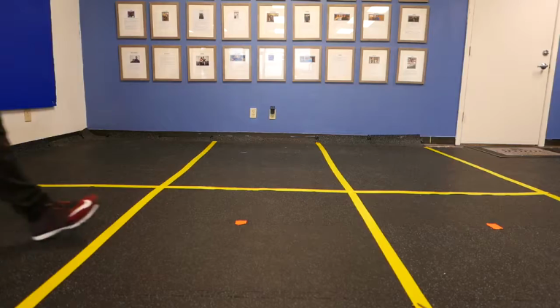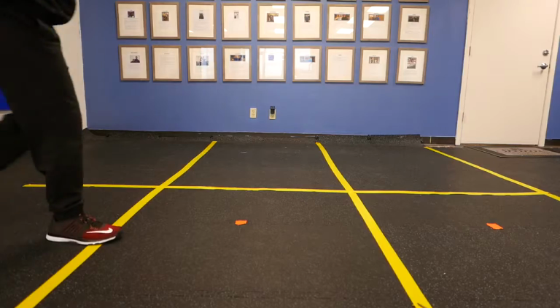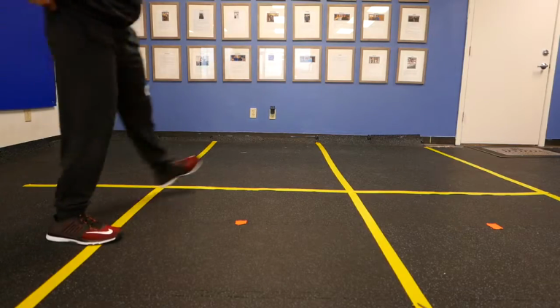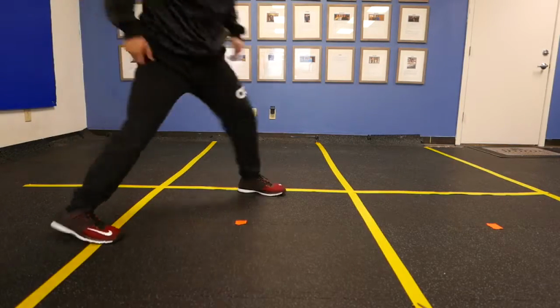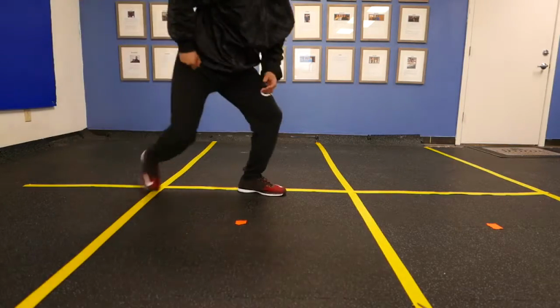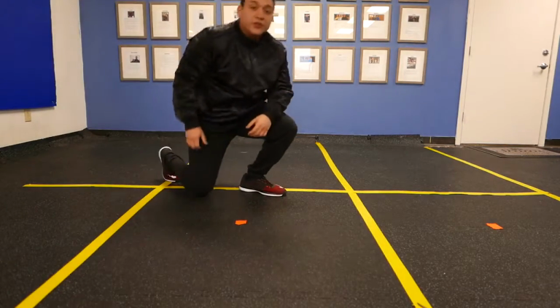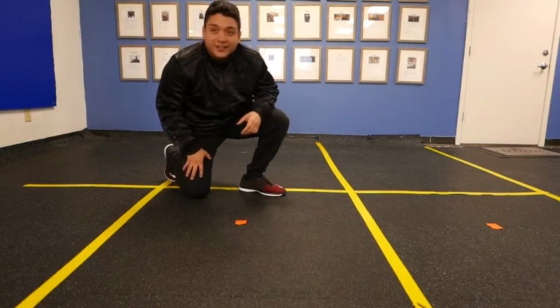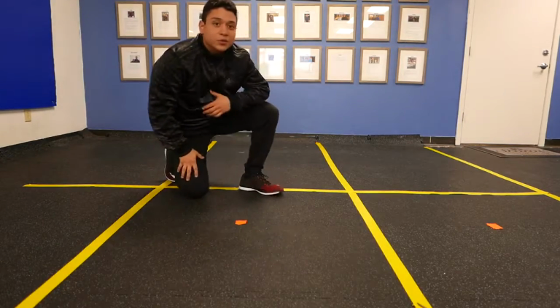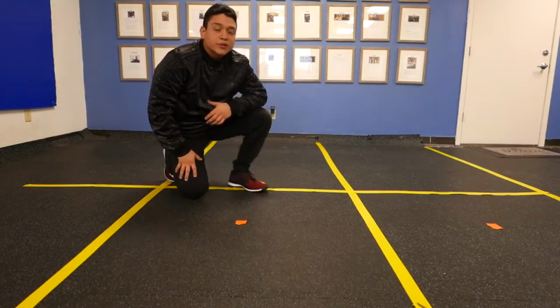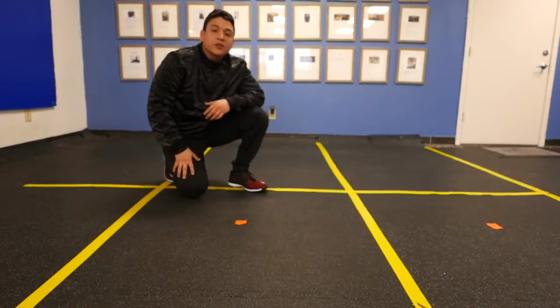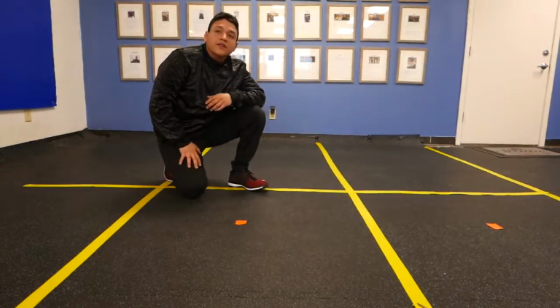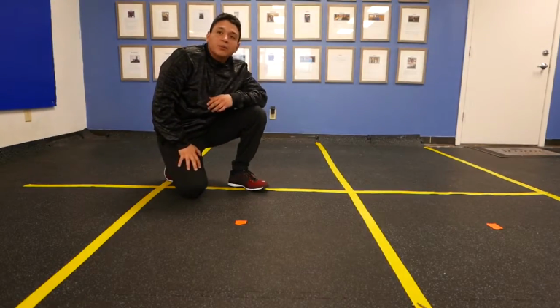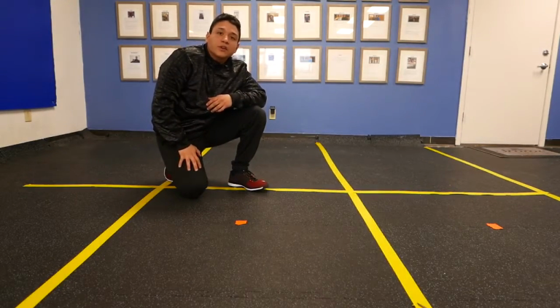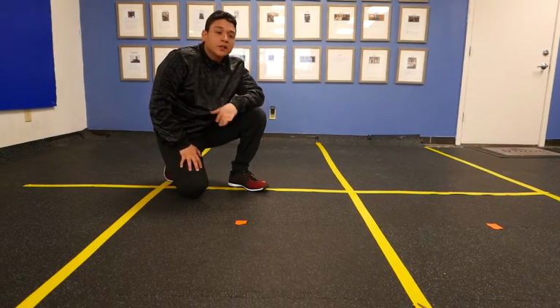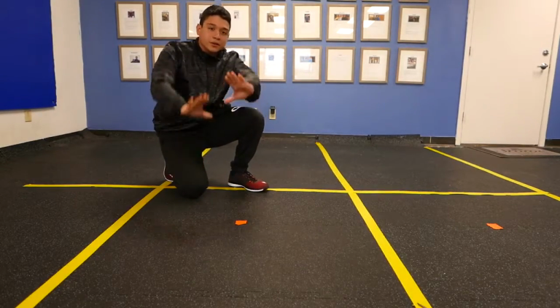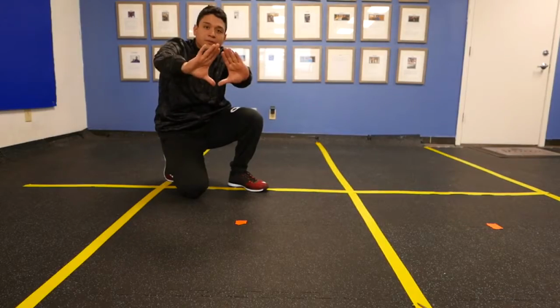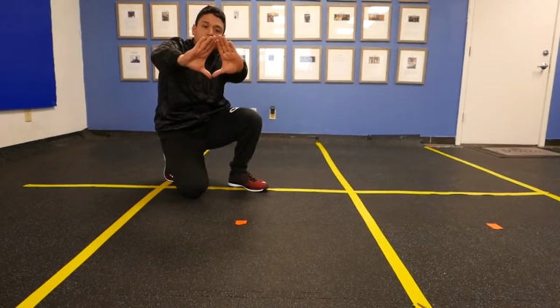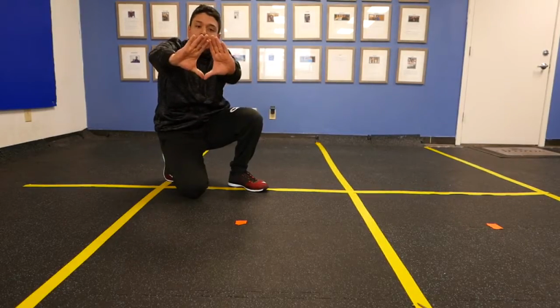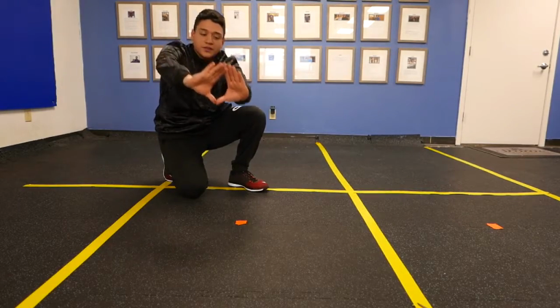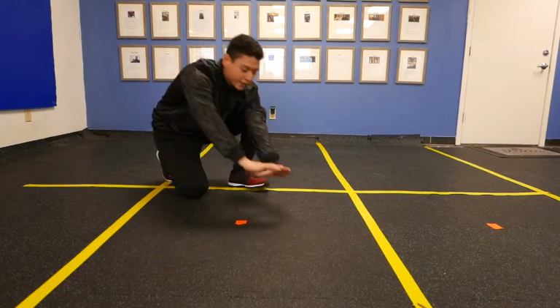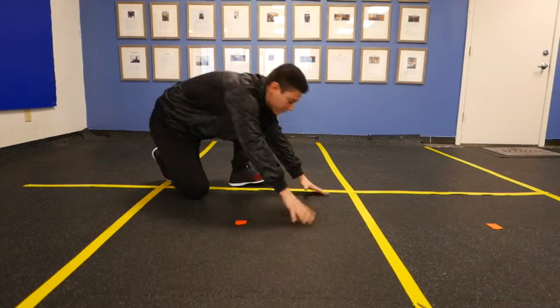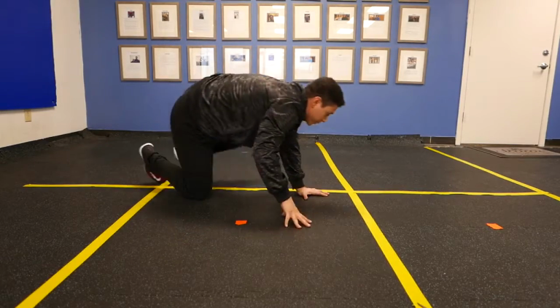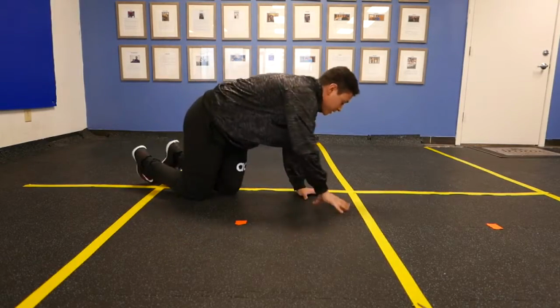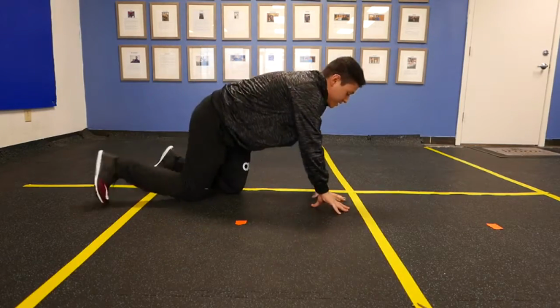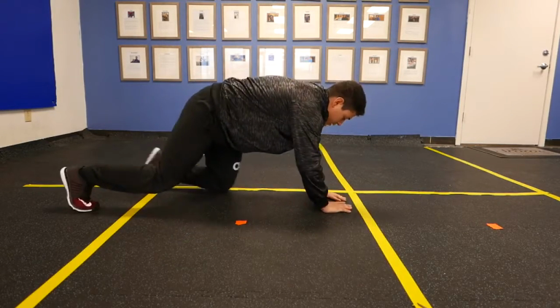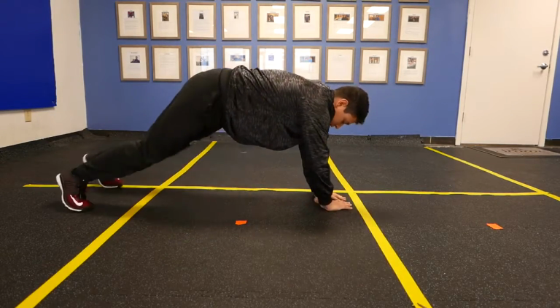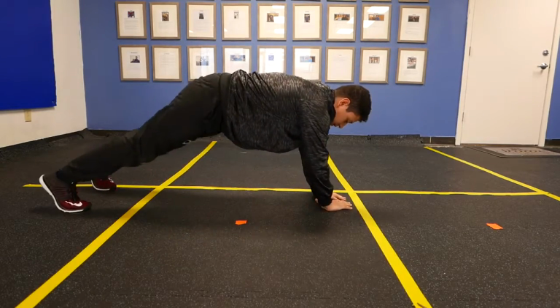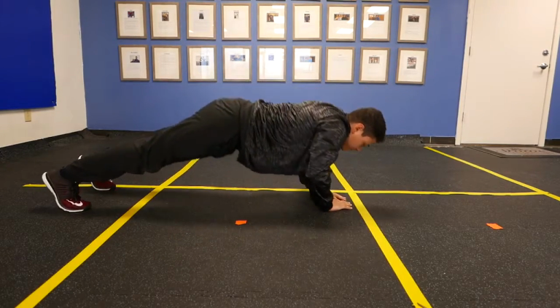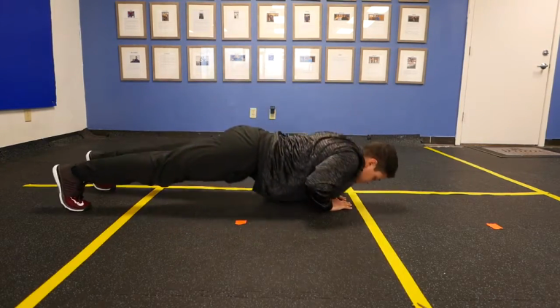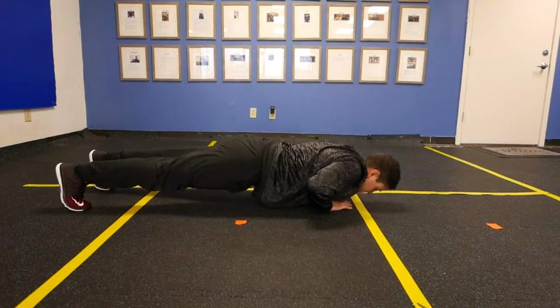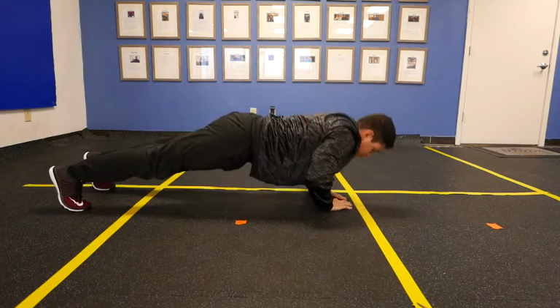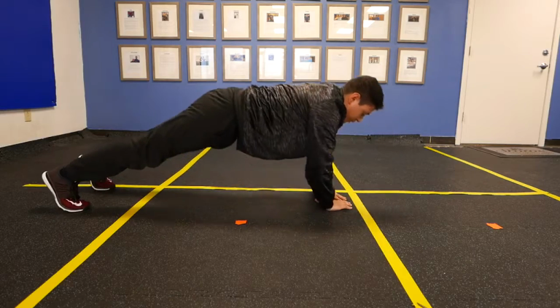Hey guys, this is Jeremiah with Stove Training Systems and I'm about to show you this is a diamond push up. Very old school — just skew your hands into a diamond, come down, press away.